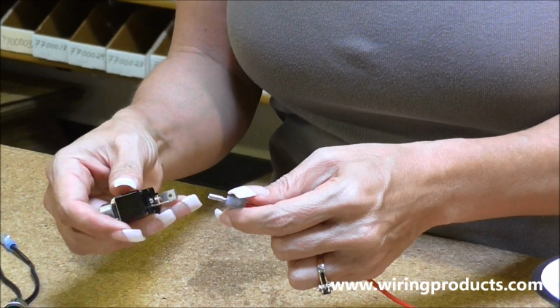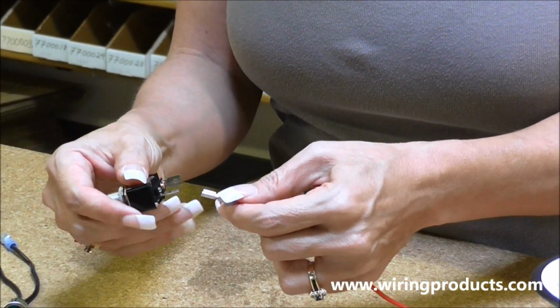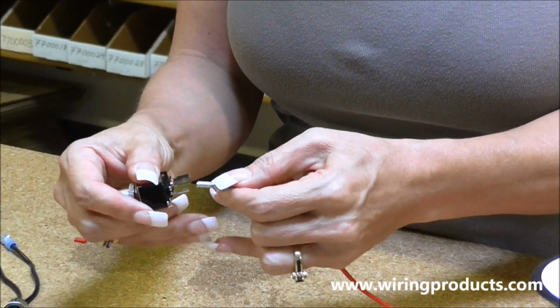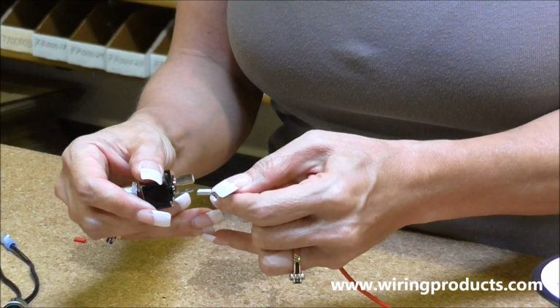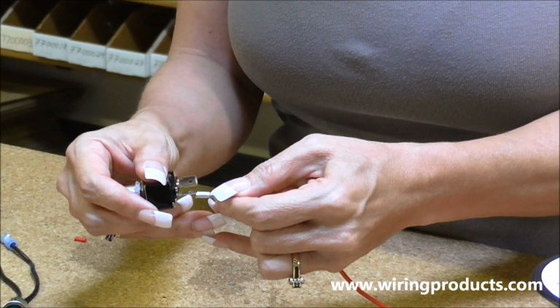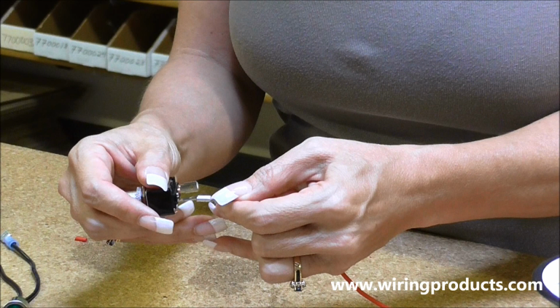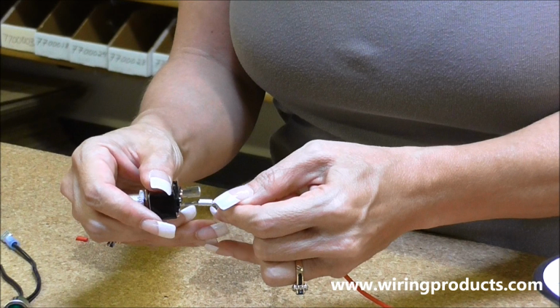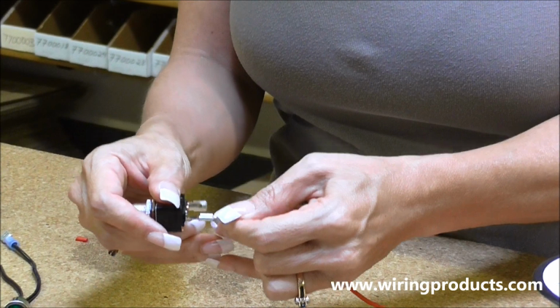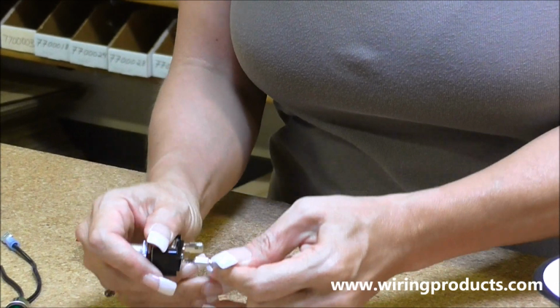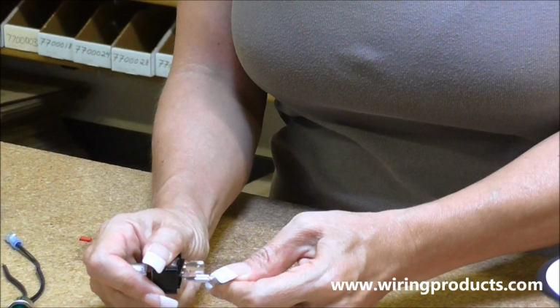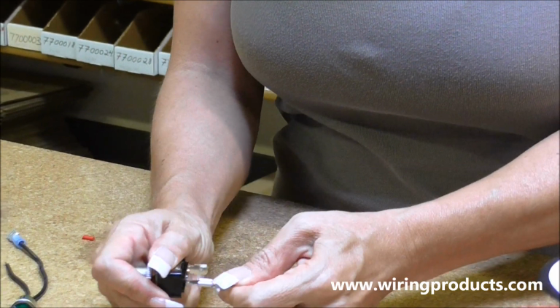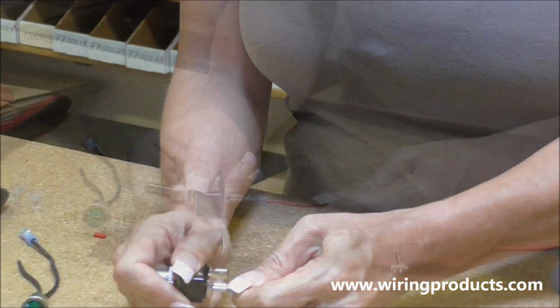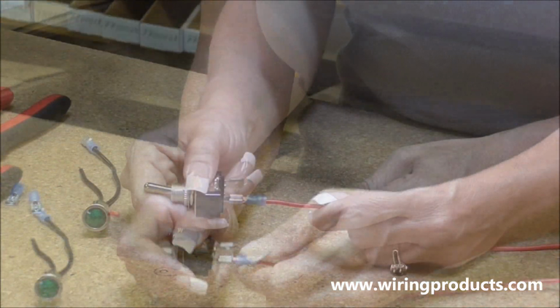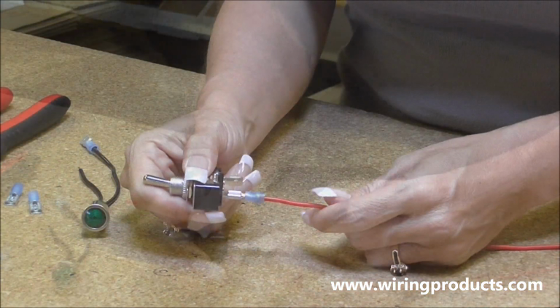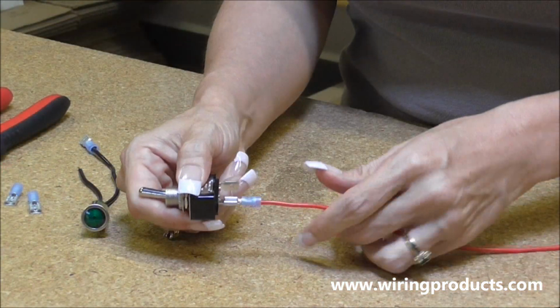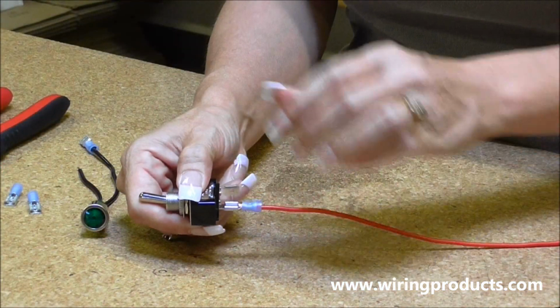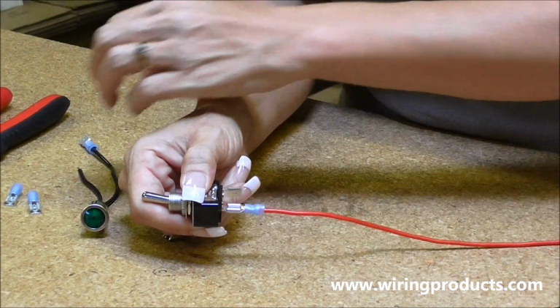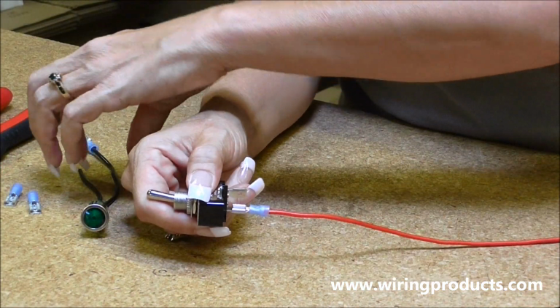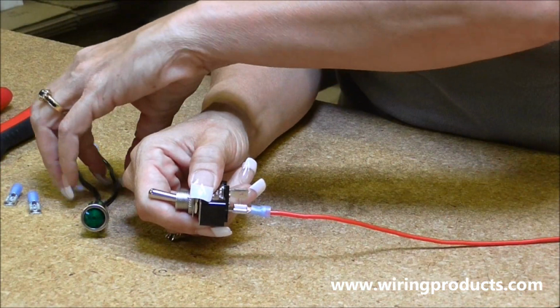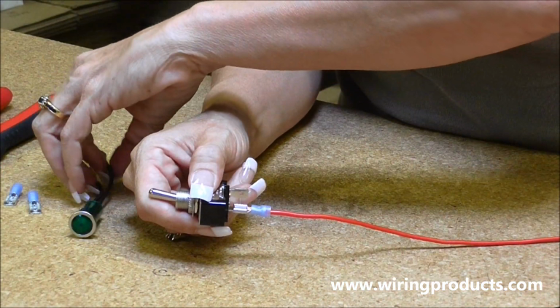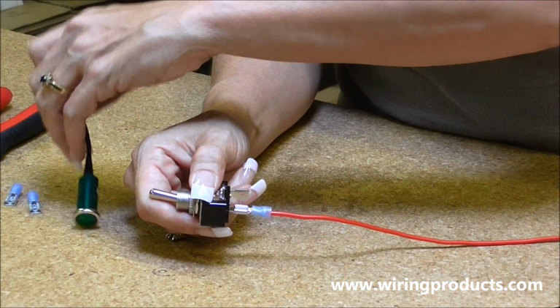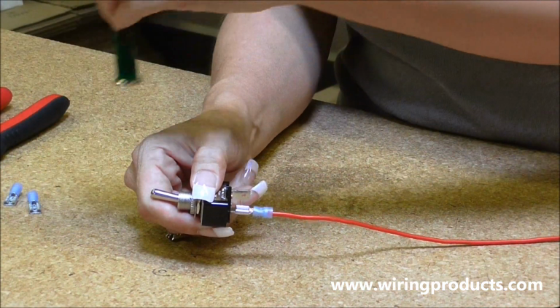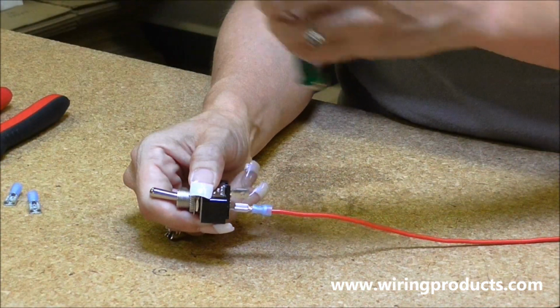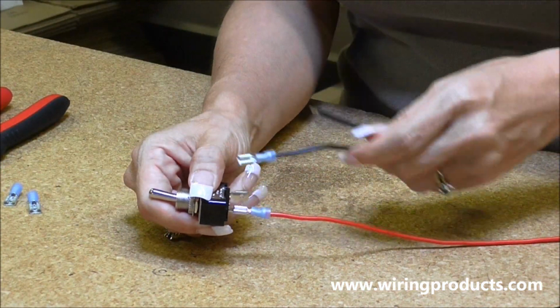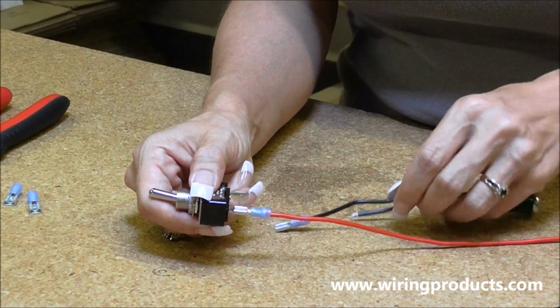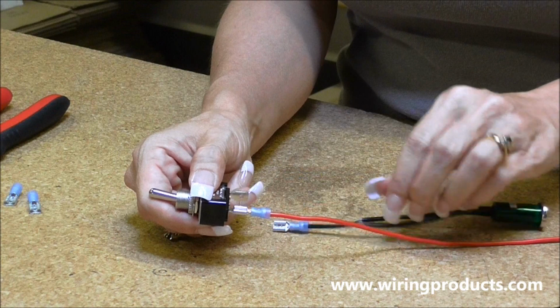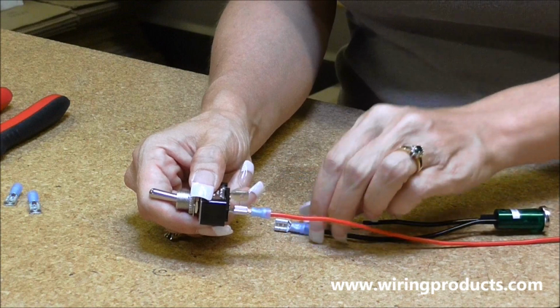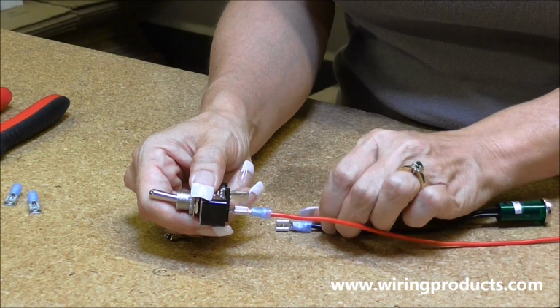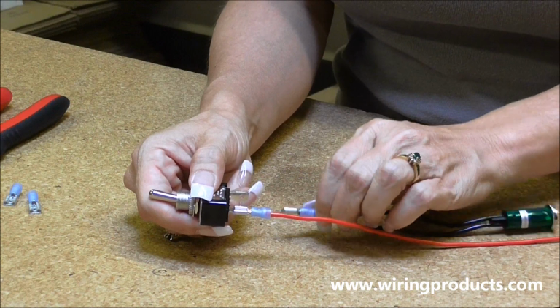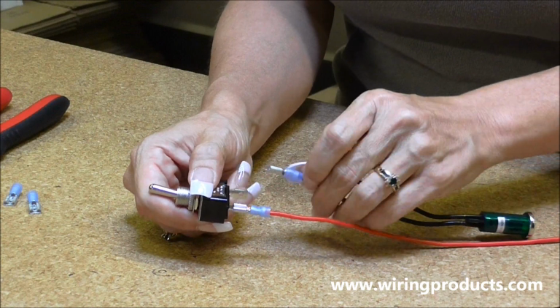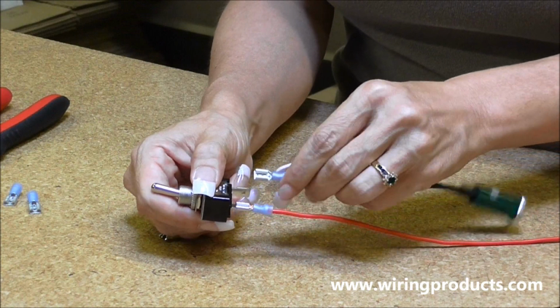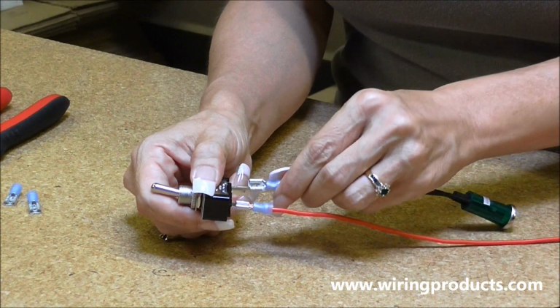And then you hook it up to your input. Next, we are going to hook up the indicator light. And we hook that up to the output.